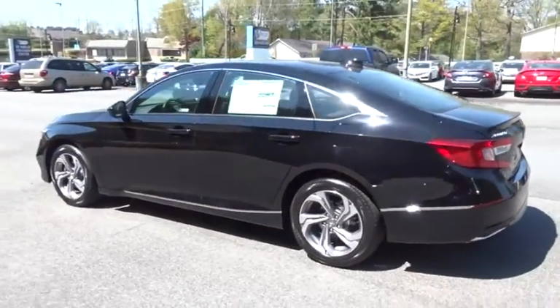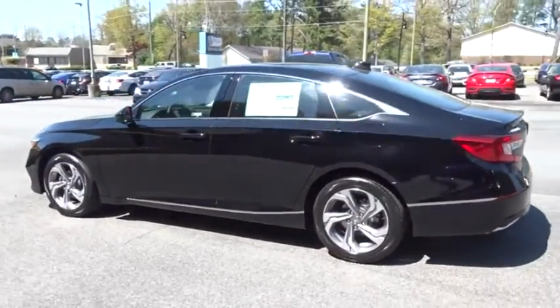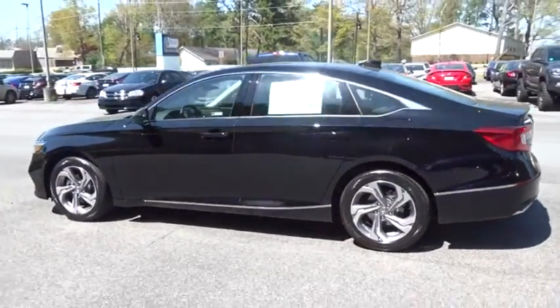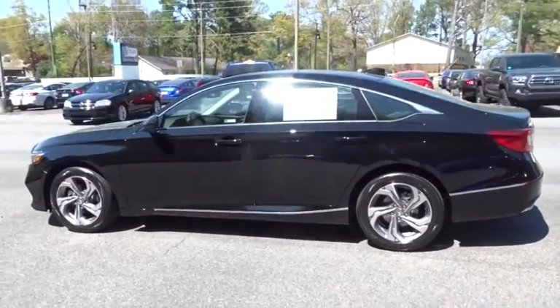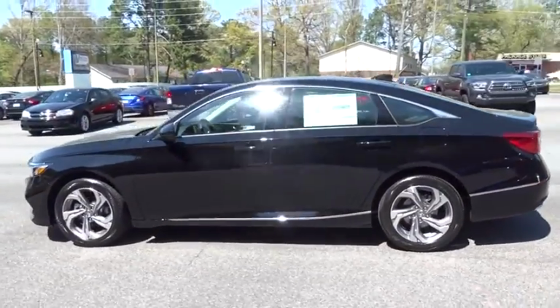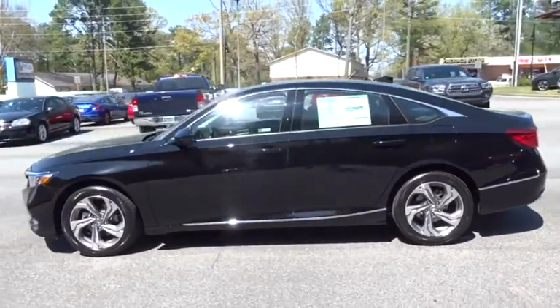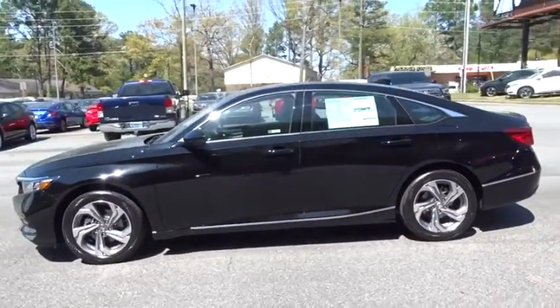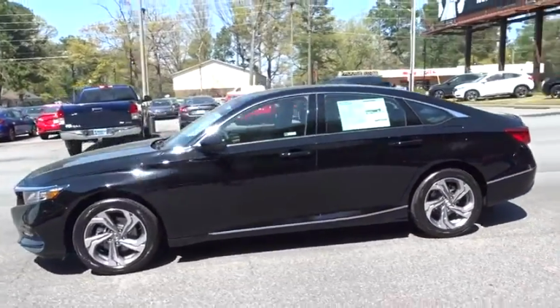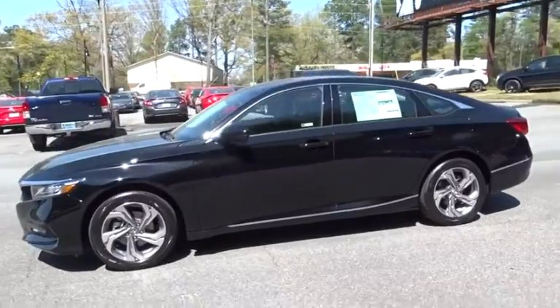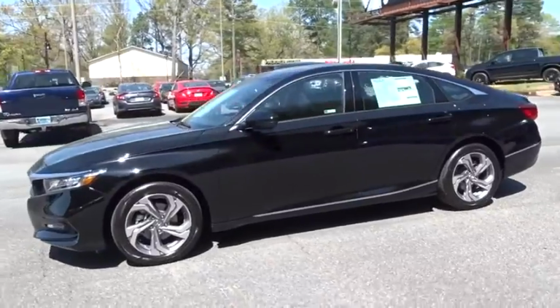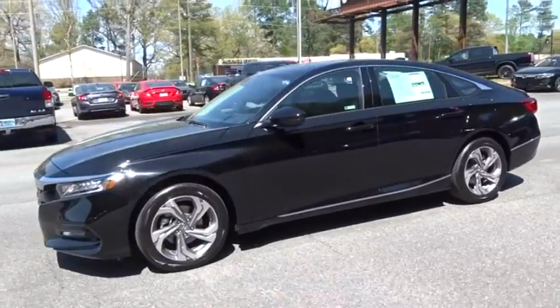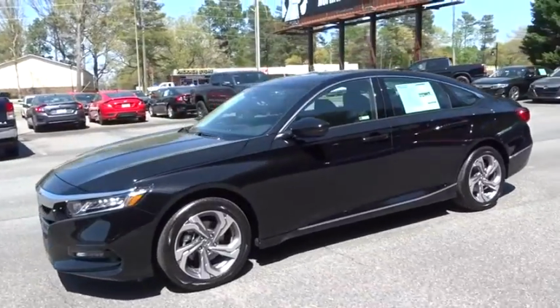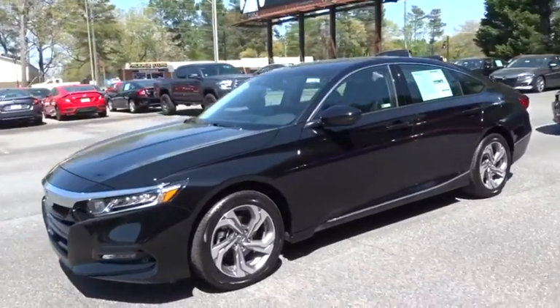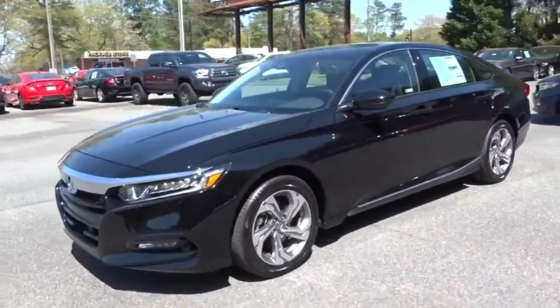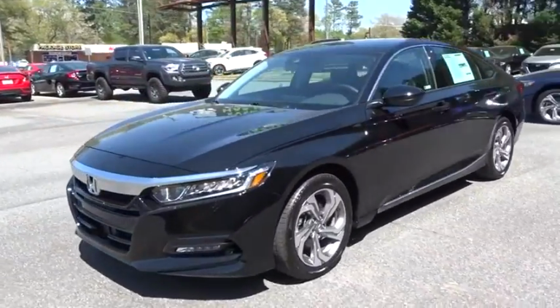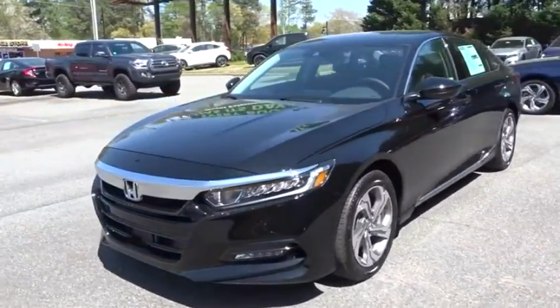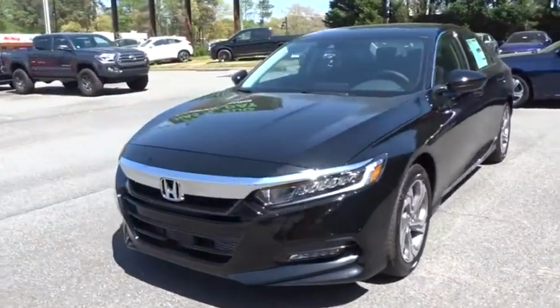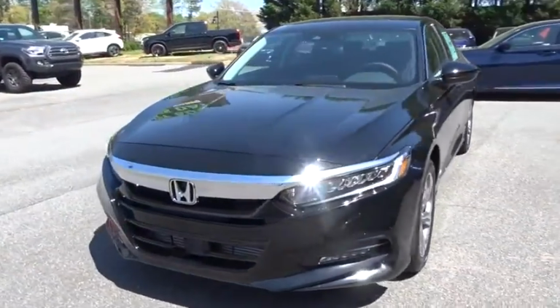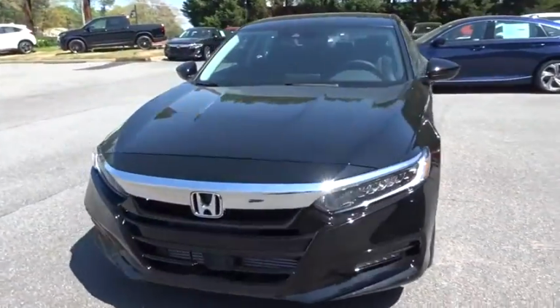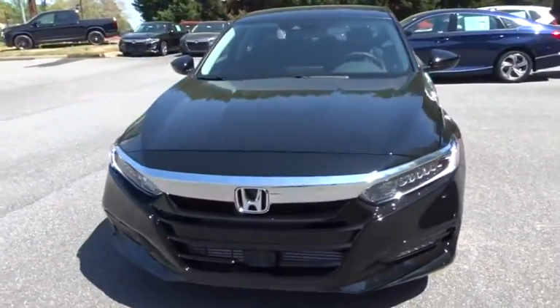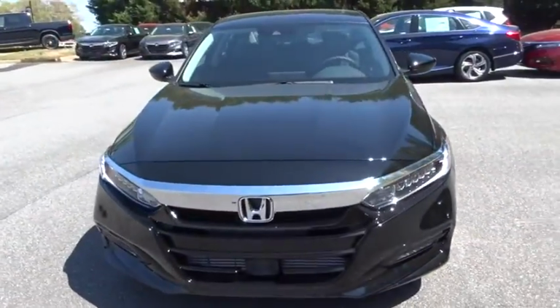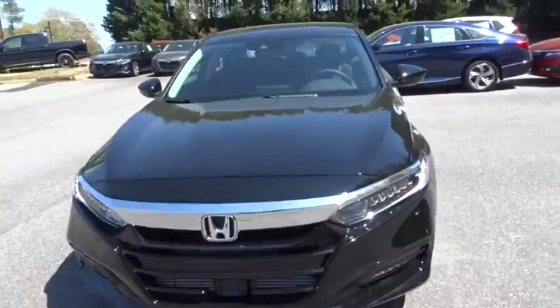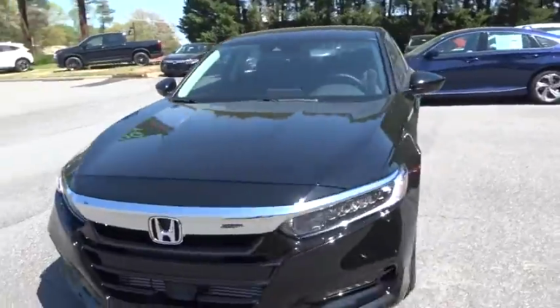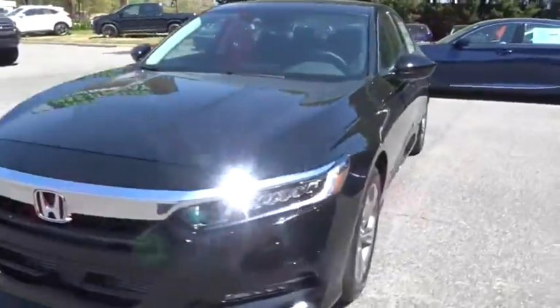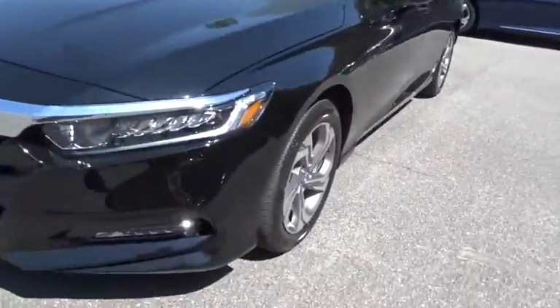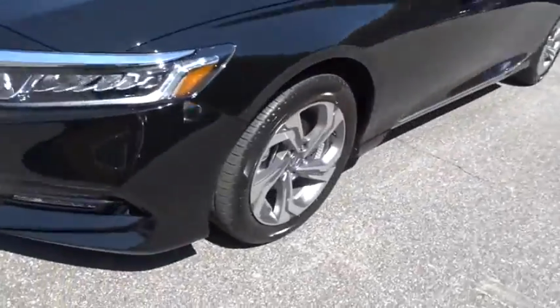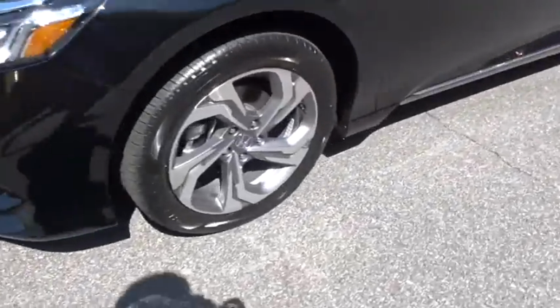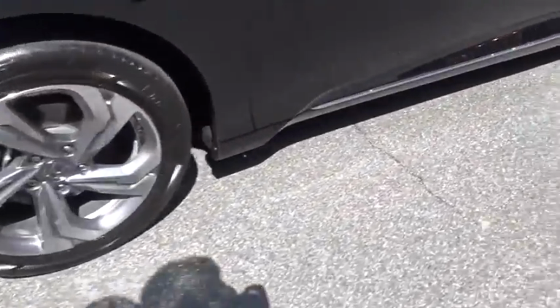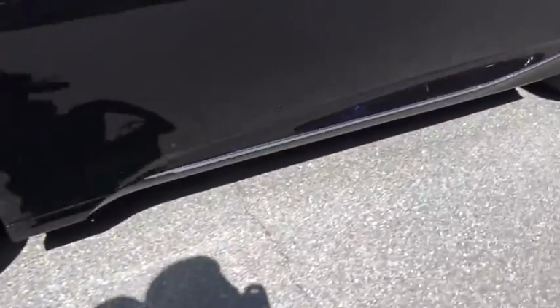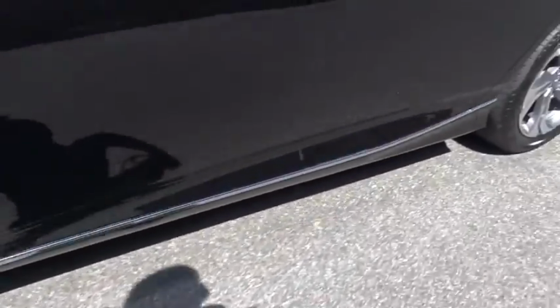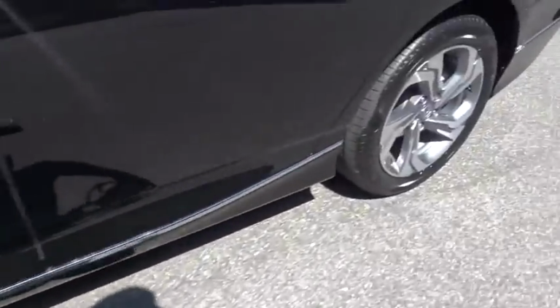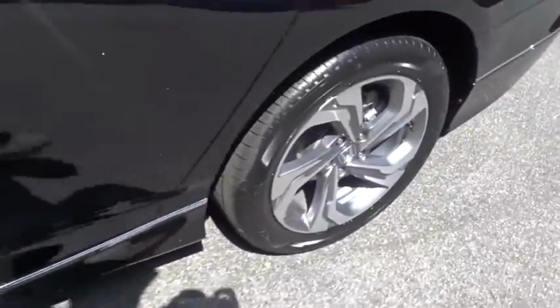Stability control, traction control, steering wheel audio controls, remote engine start, power passenger seat, lane departure warning, keyless entry, backup camera, anti-lock braking system, Bluetooth.